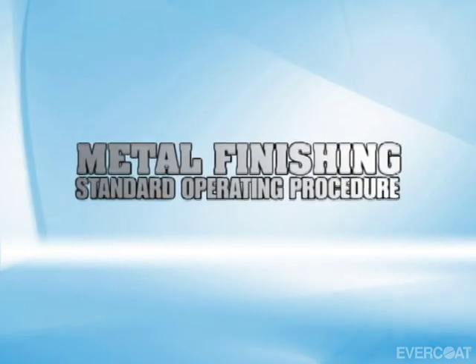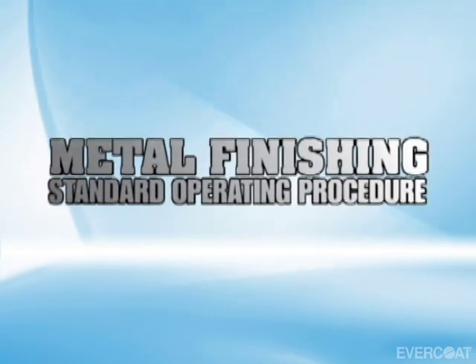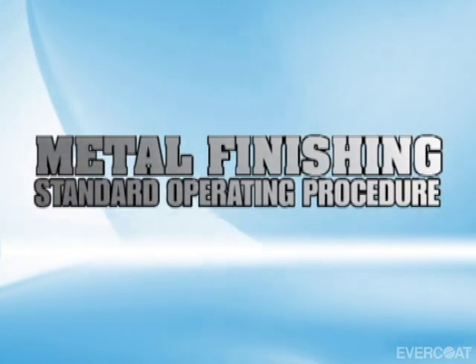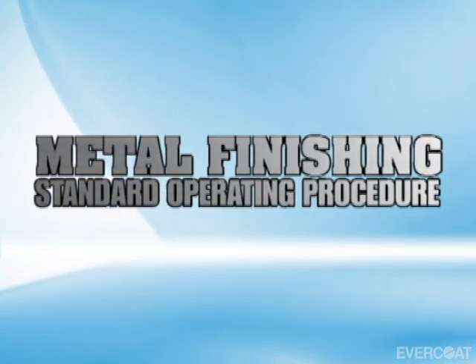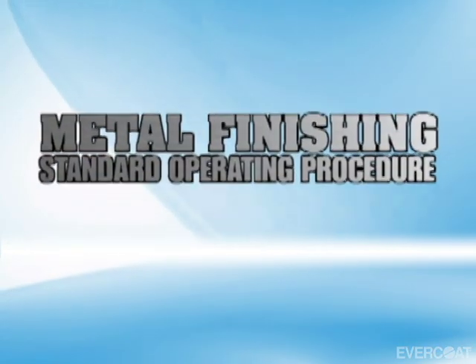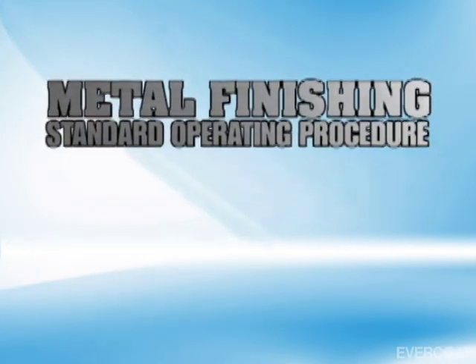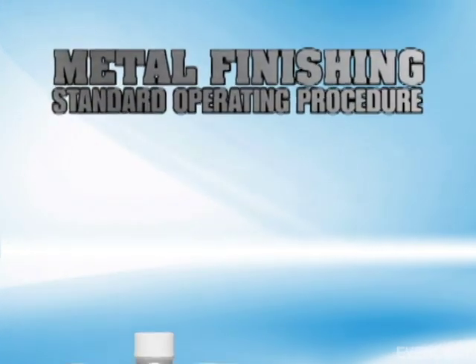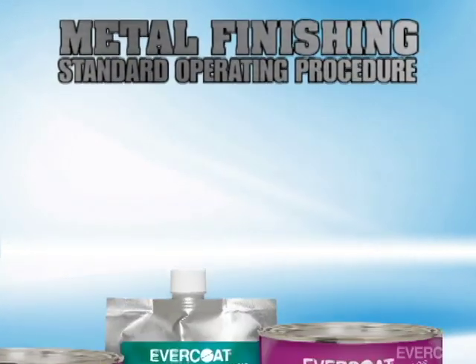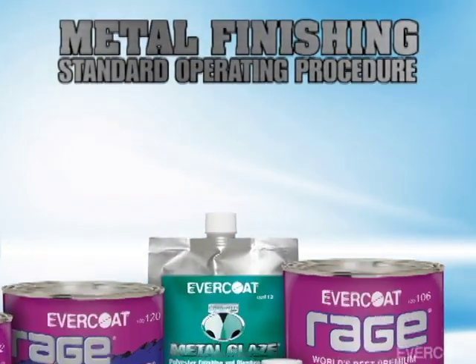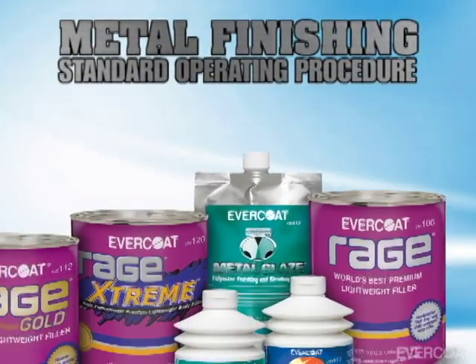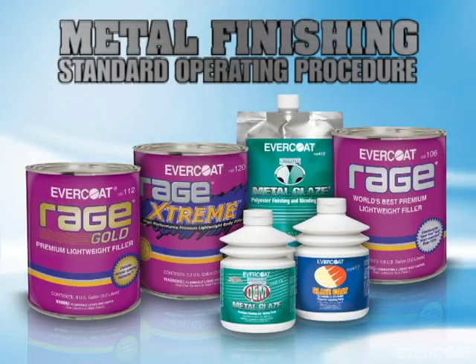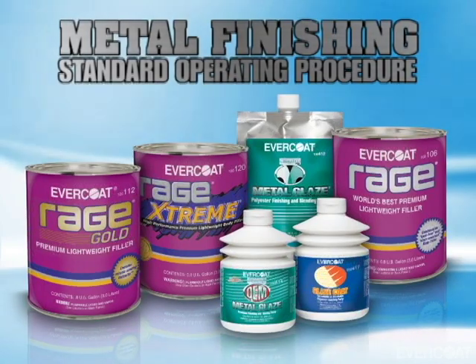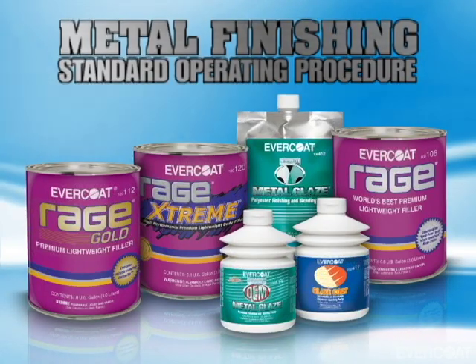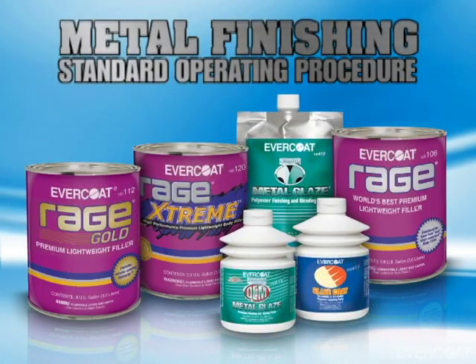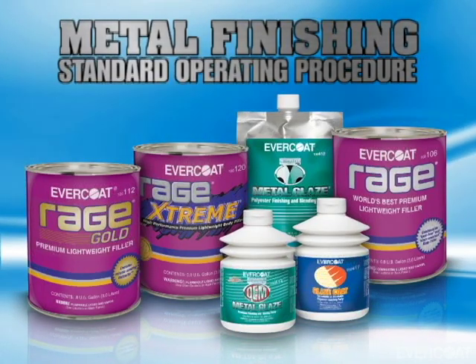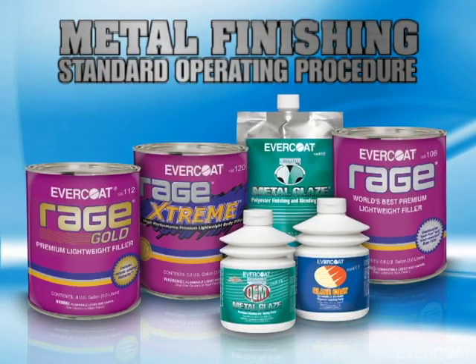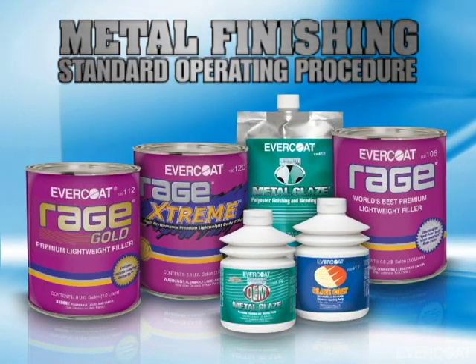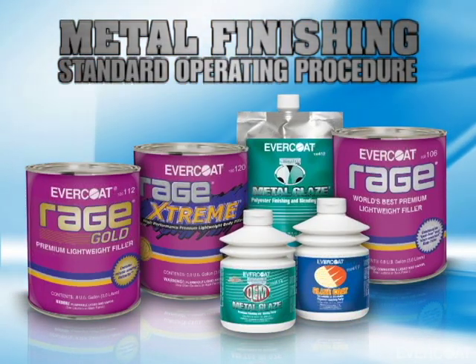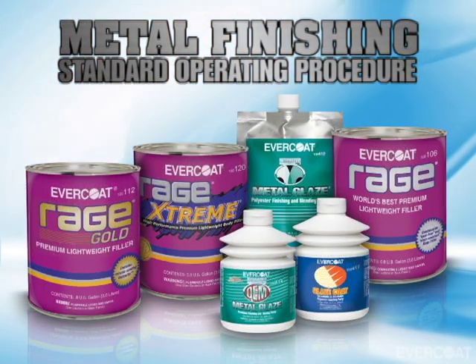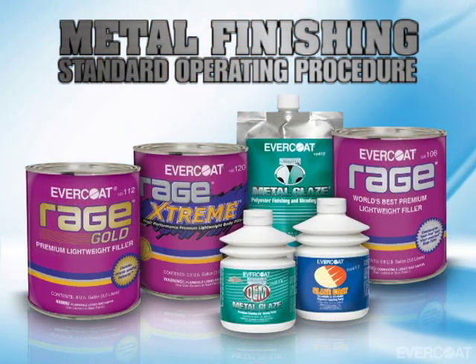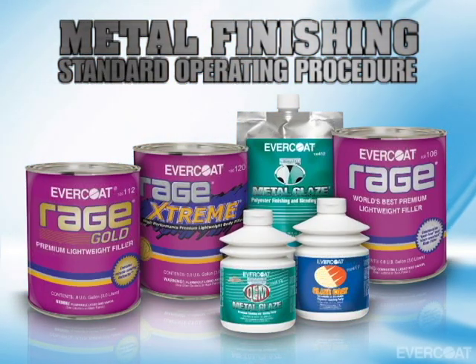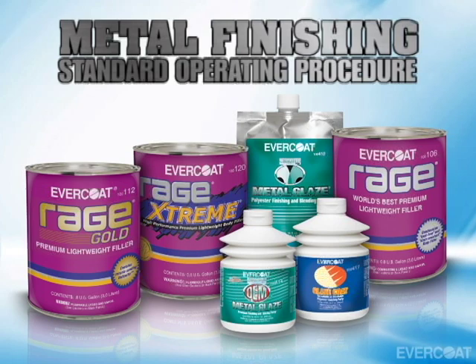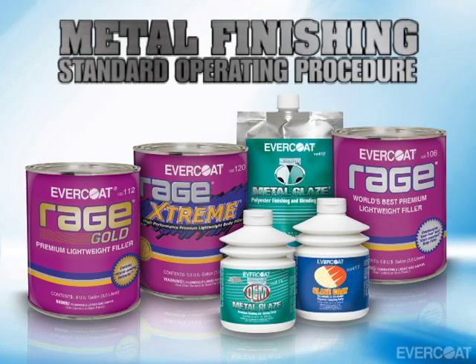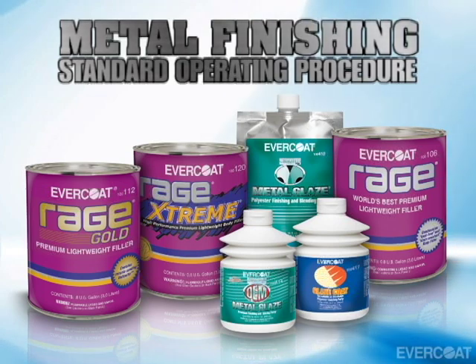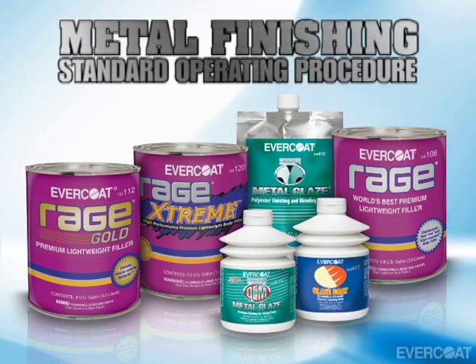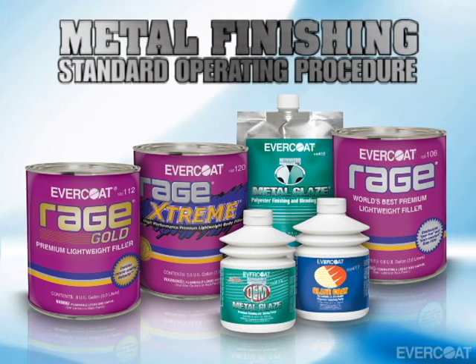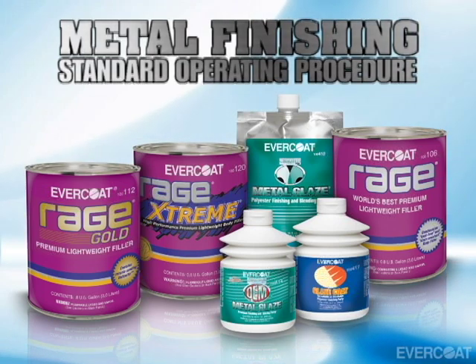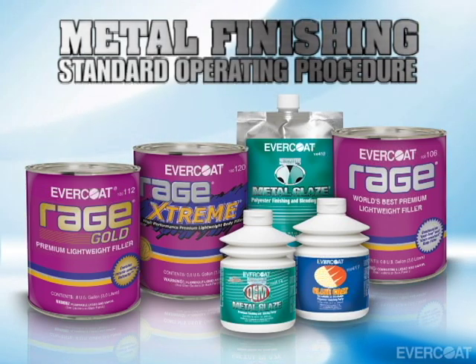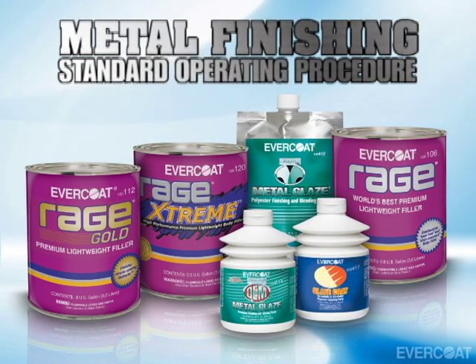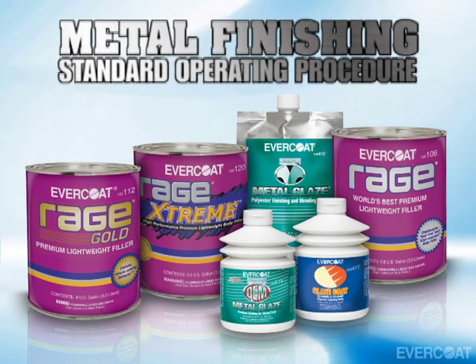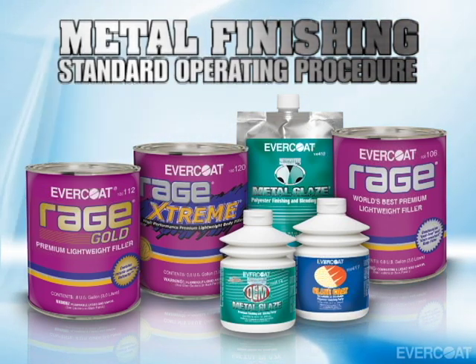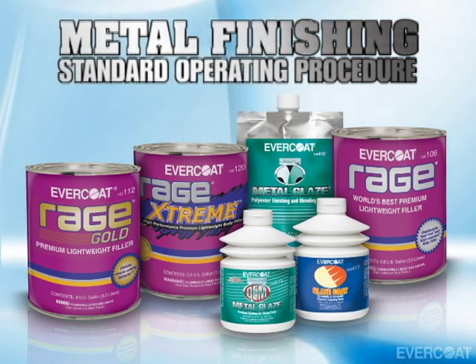Evercoat's premium fillers and putties are designed to offer ease of use, maximum performance, and long-term repair holdout. The following process will explain how to repair a dent with Evercoat's premium dent repair products.